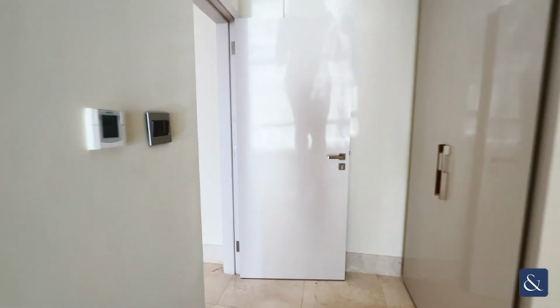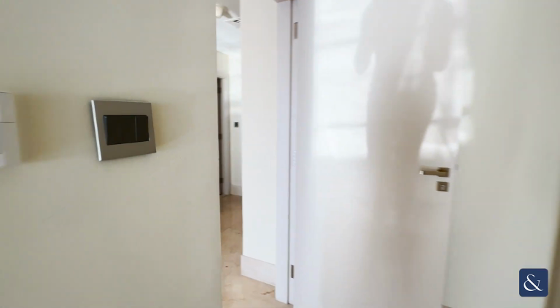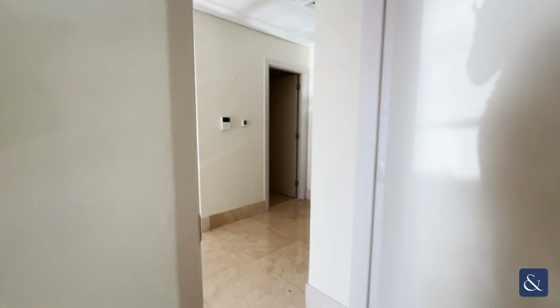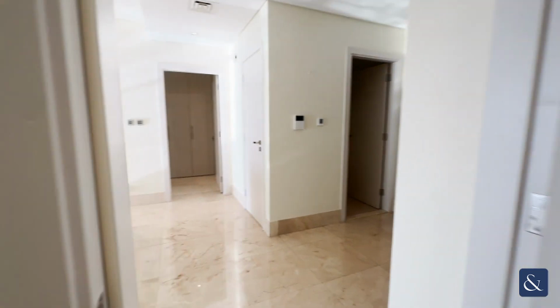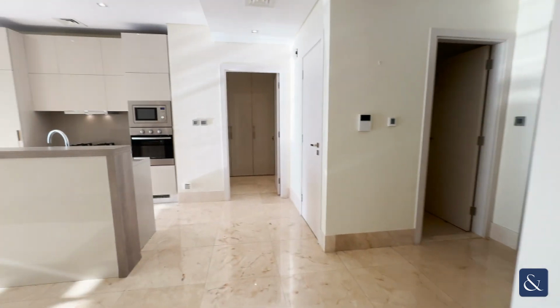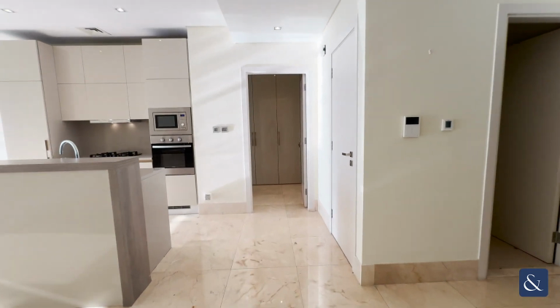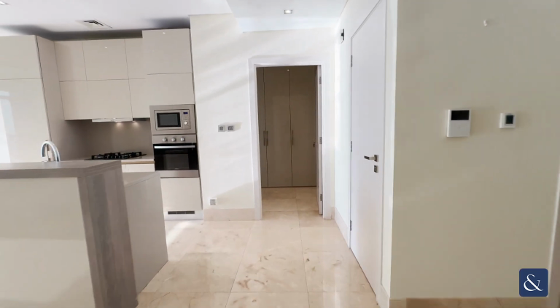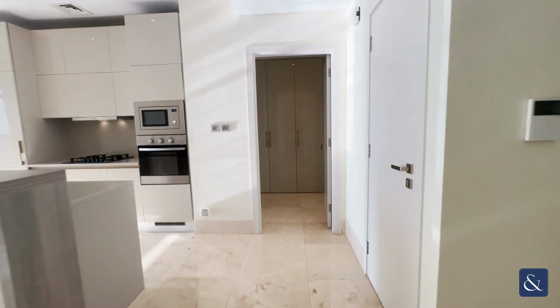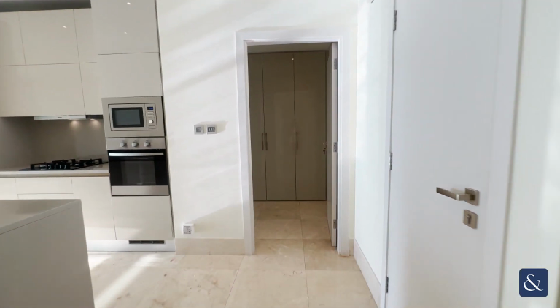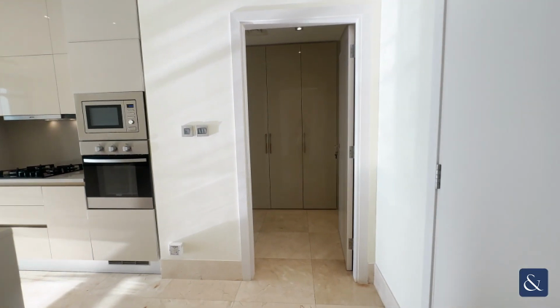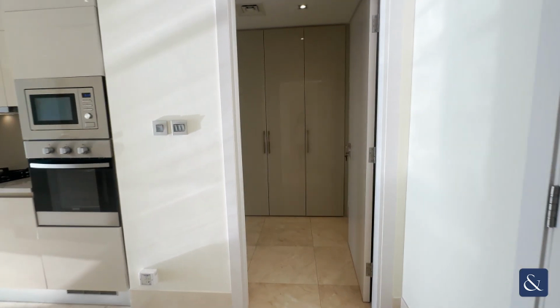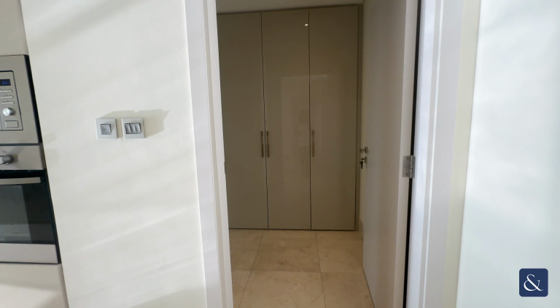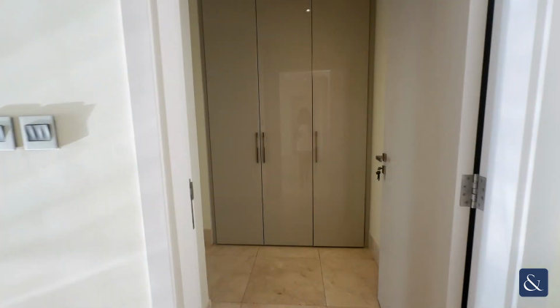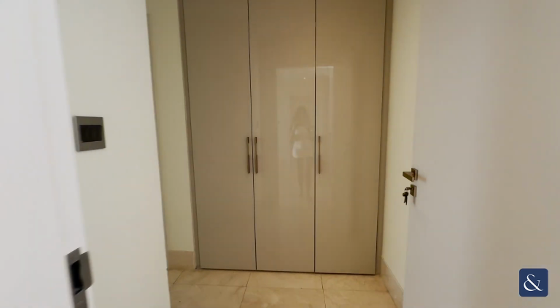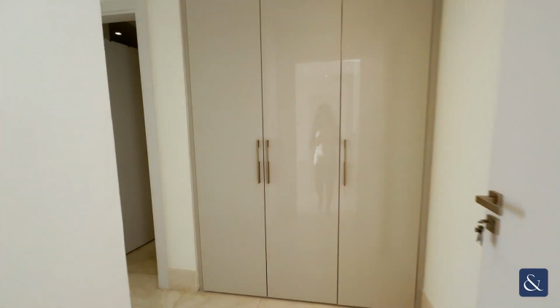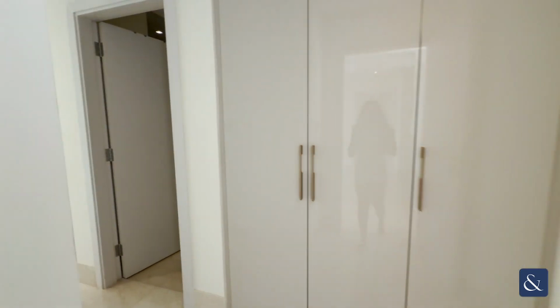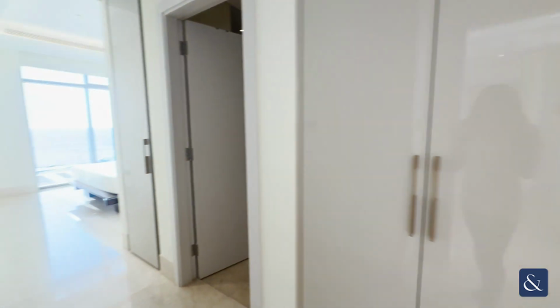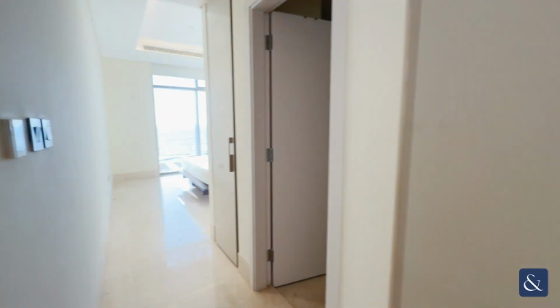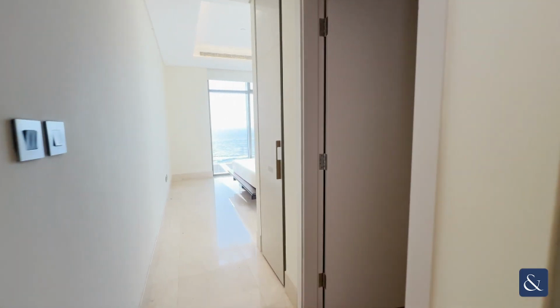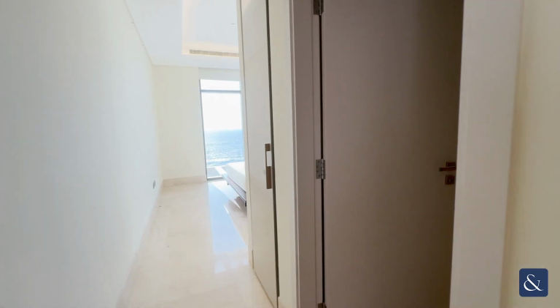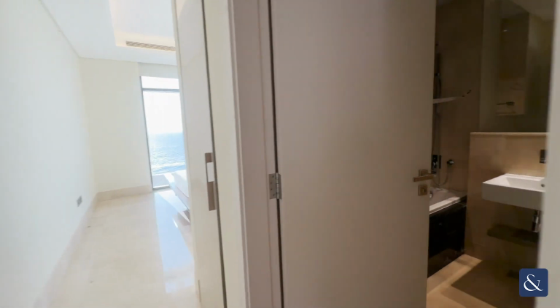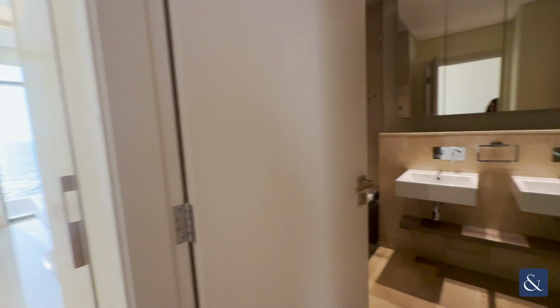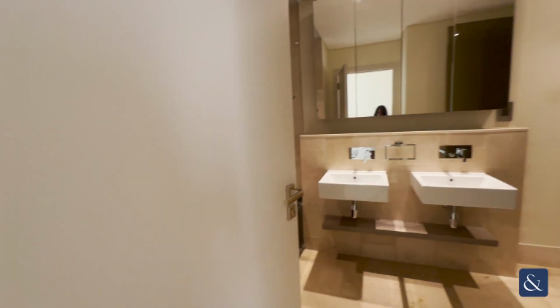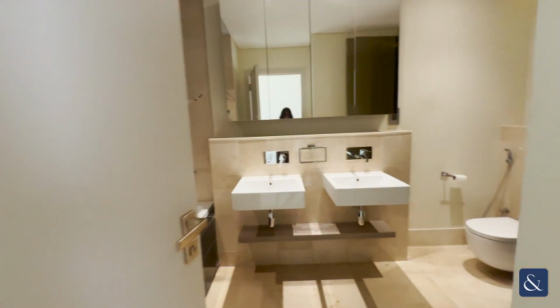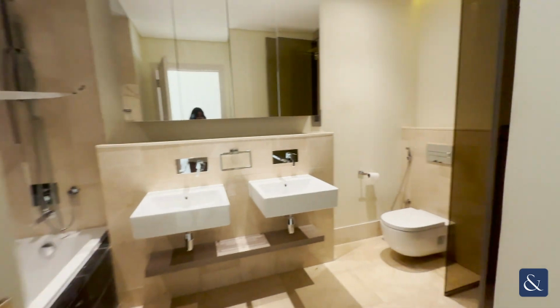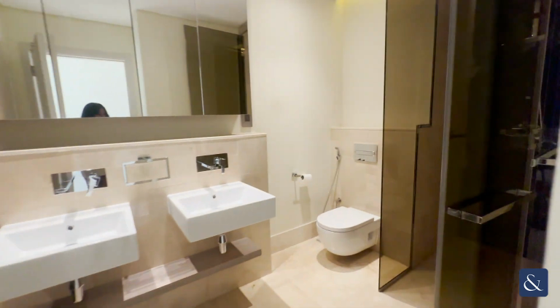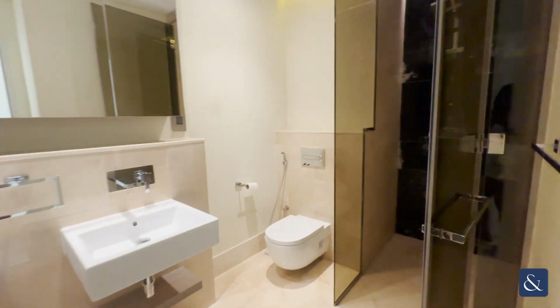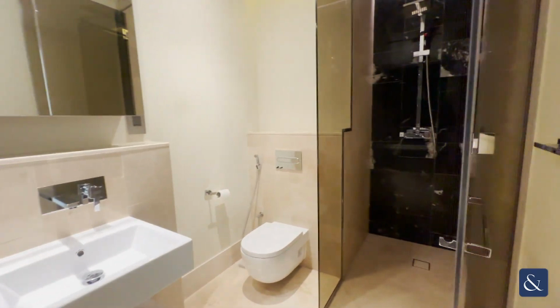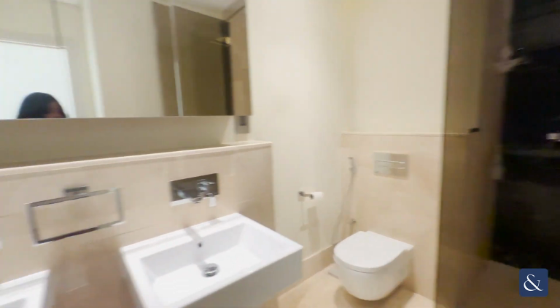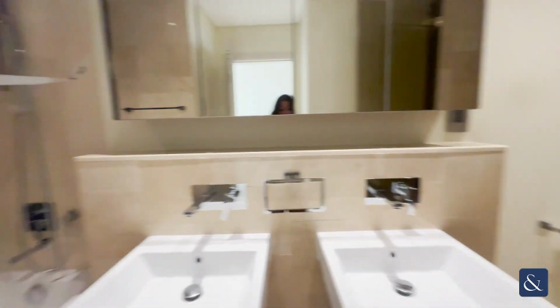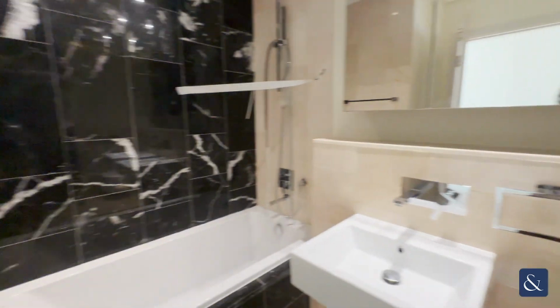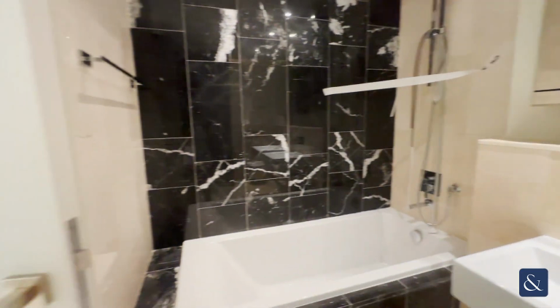Now we will move on to the second bedroom, which is the master bedroom with ample storage, his and her sinks, shower, toilet and bath.